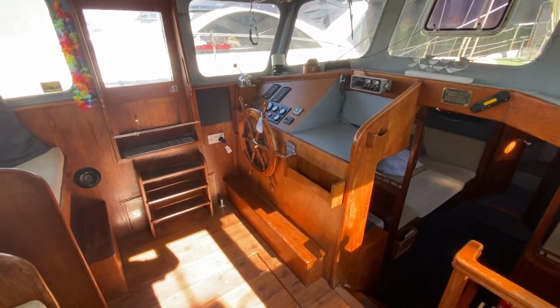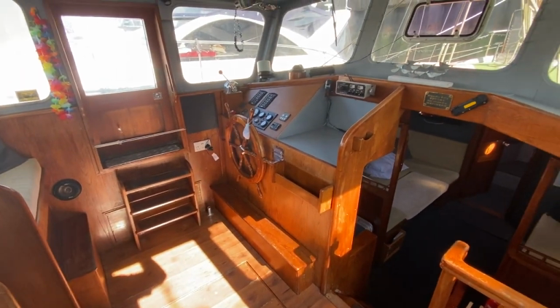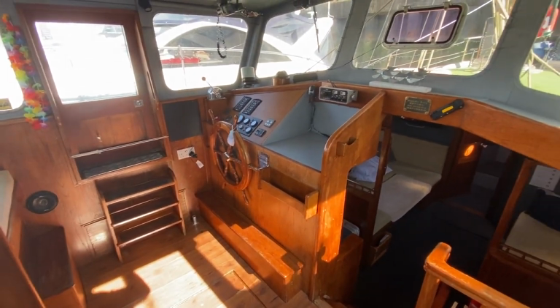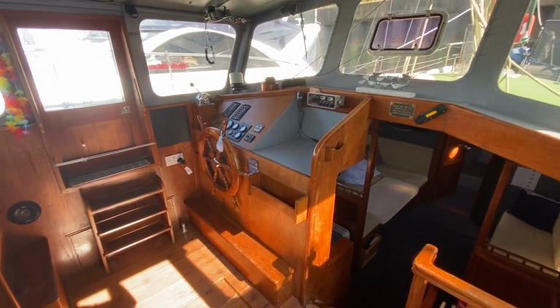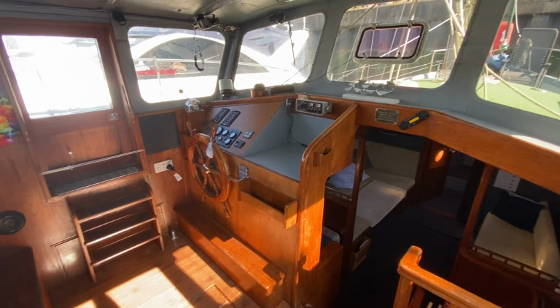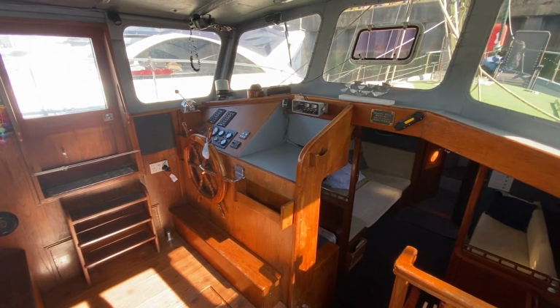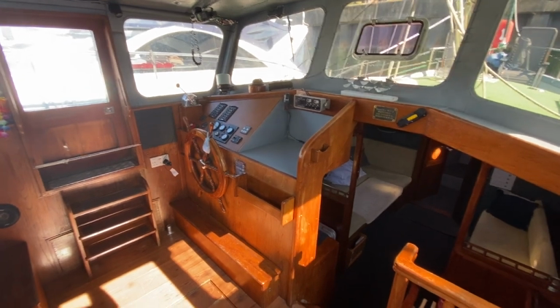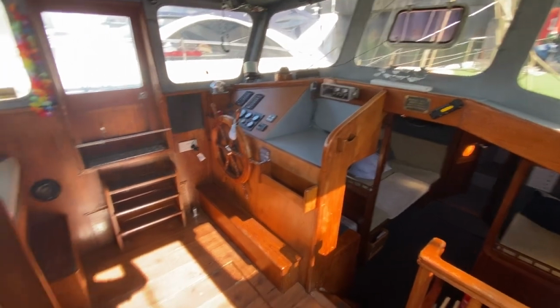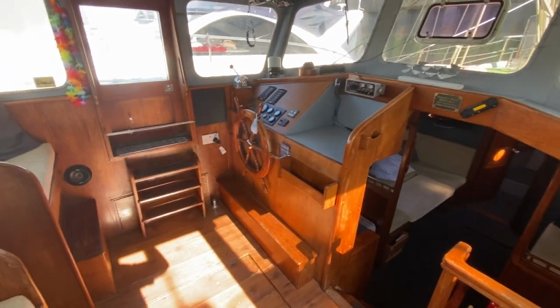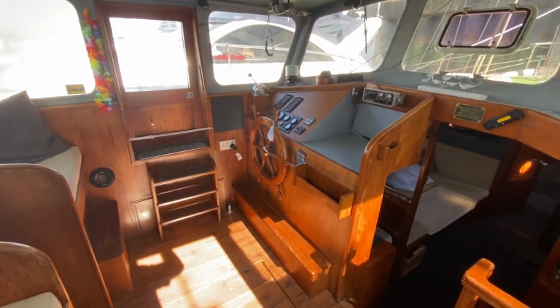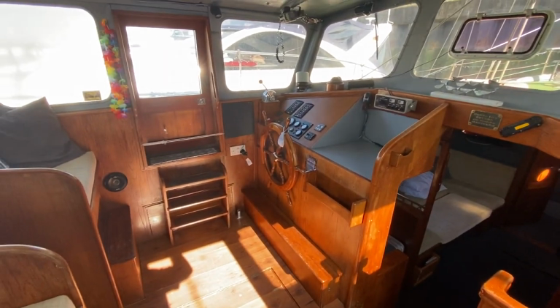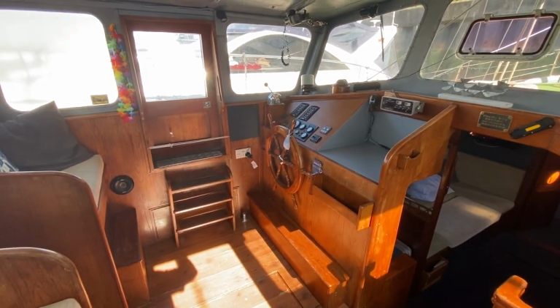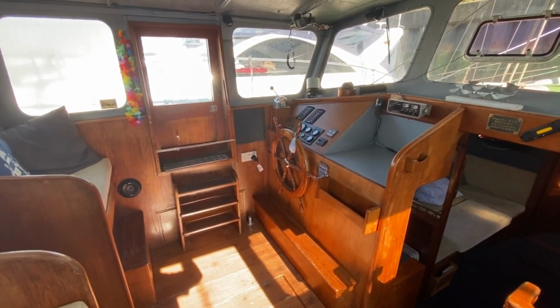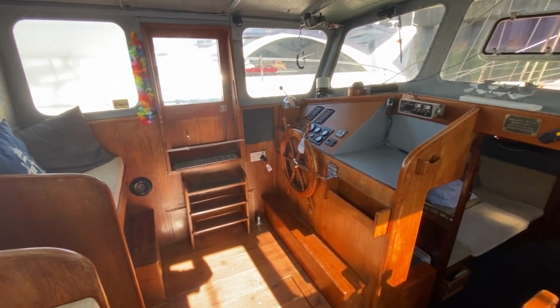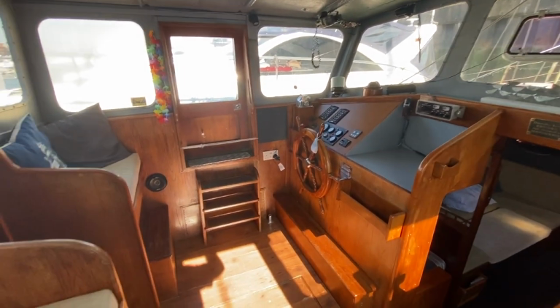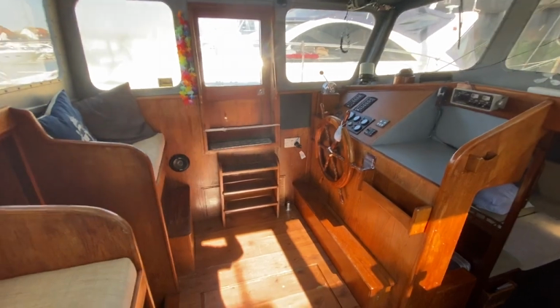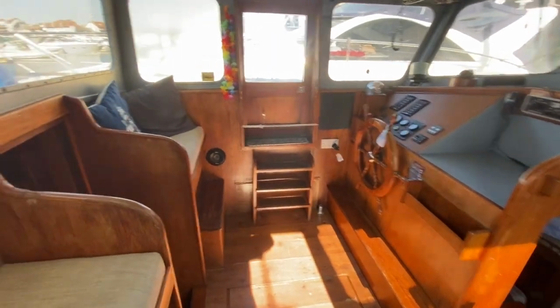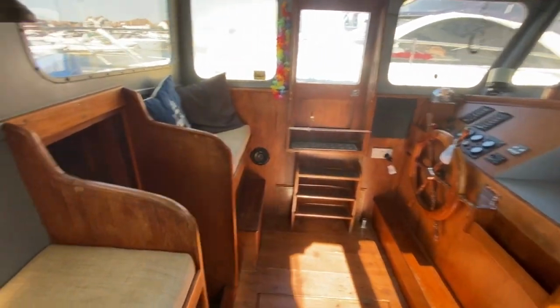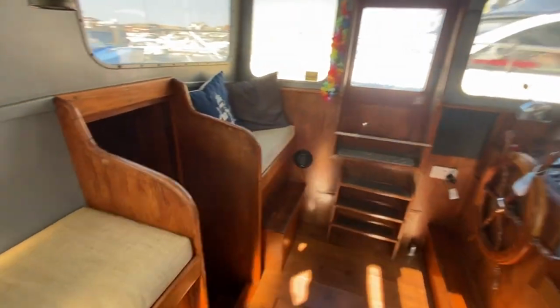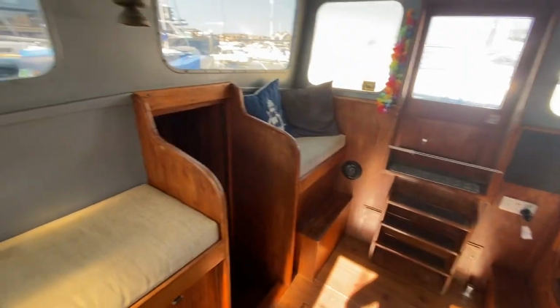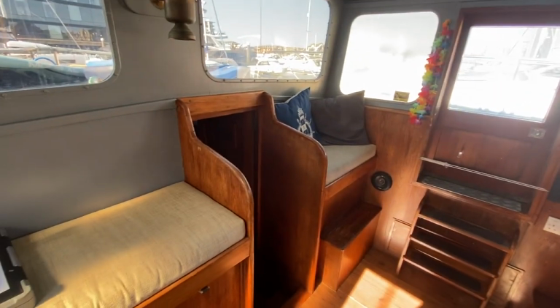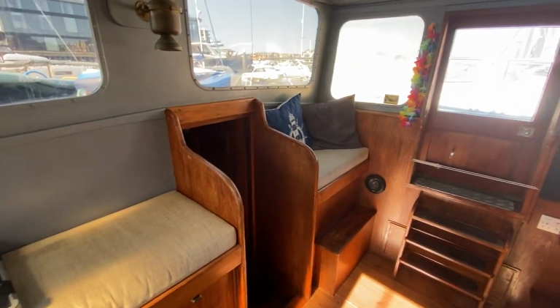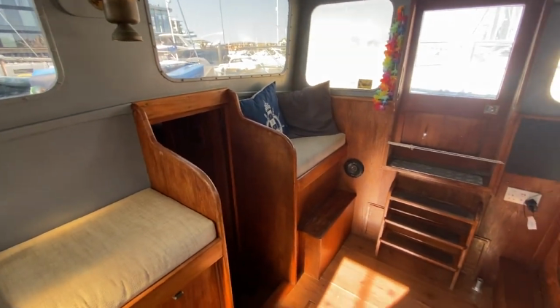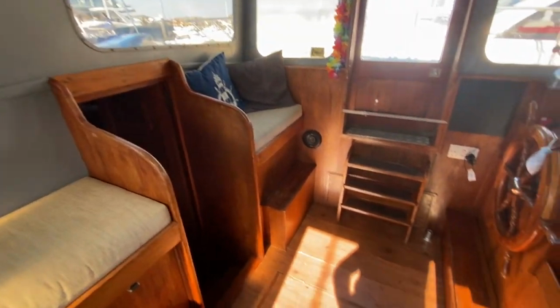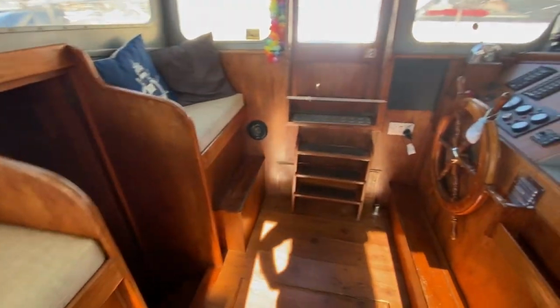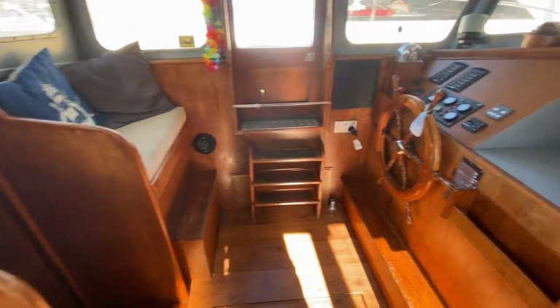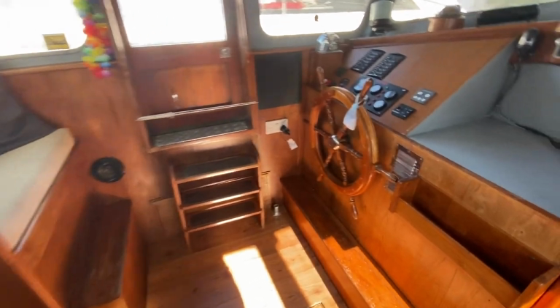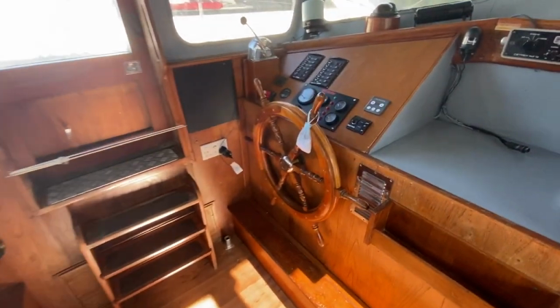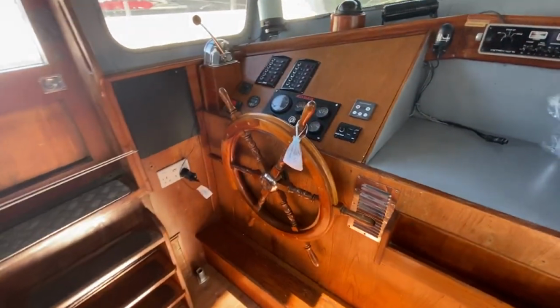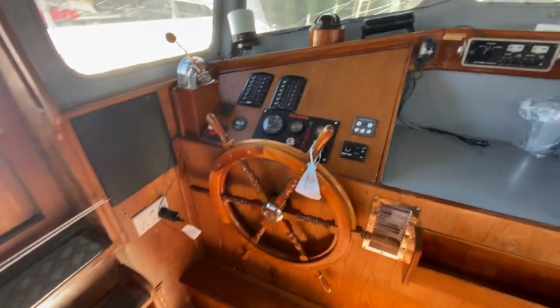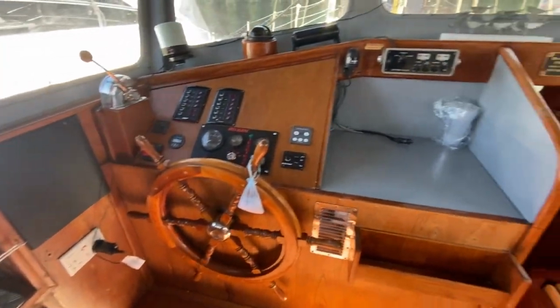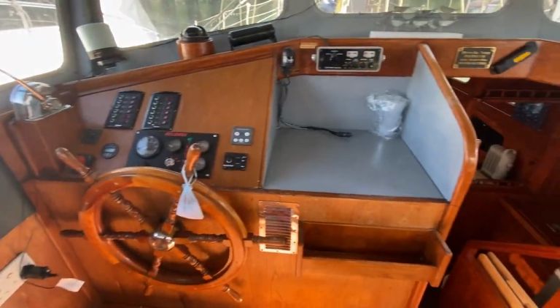Starting here in the wheelhouse, you've got sliding entrance doors port and starboard, and you have seating in here as well. It's the main helm and nav station.